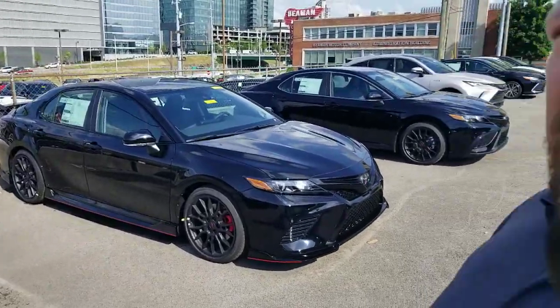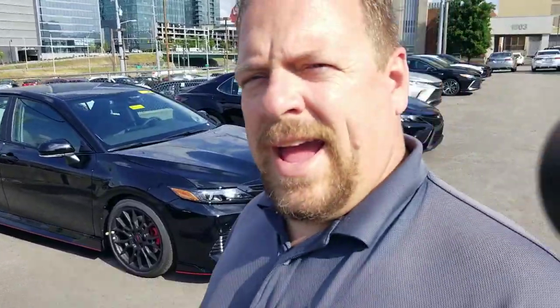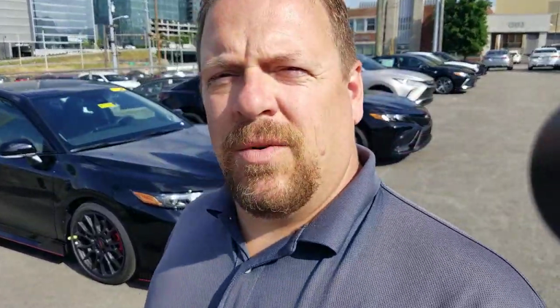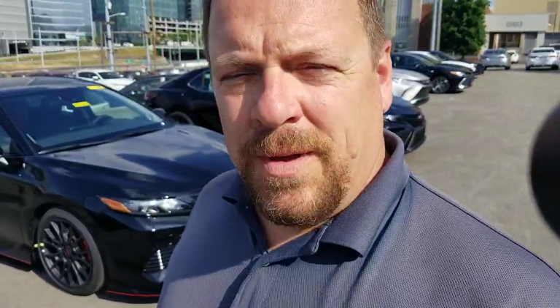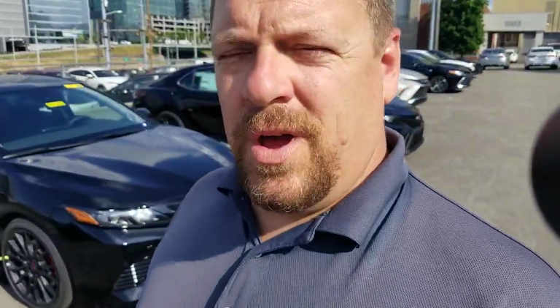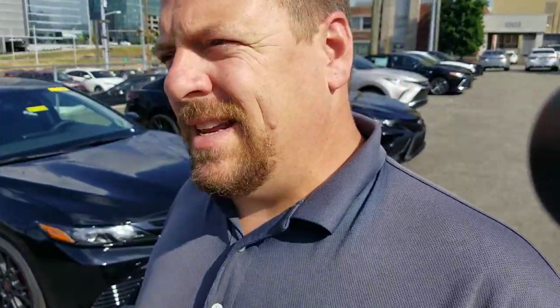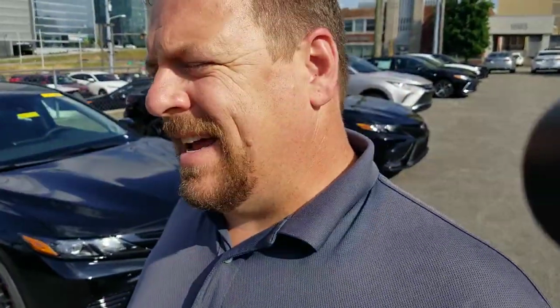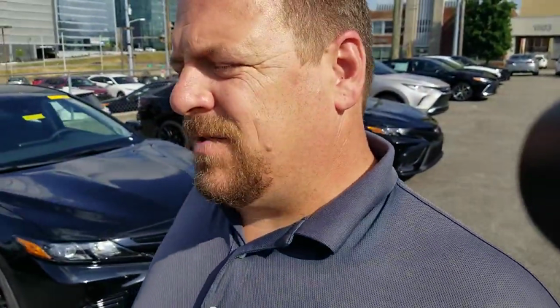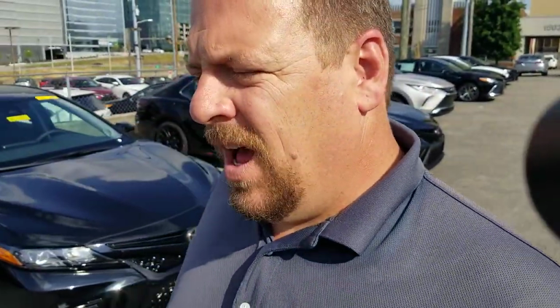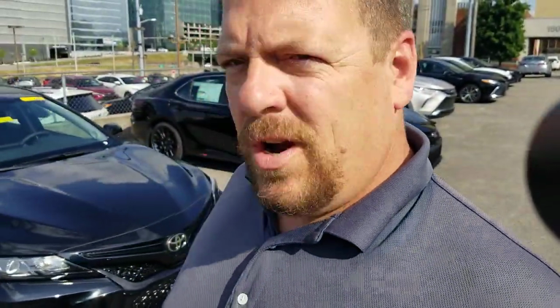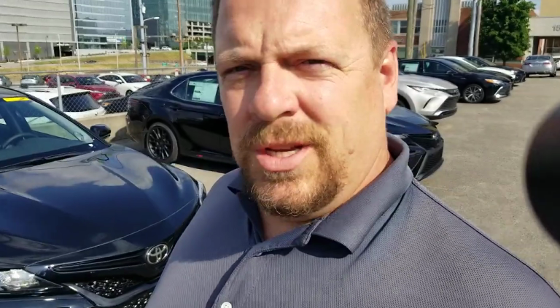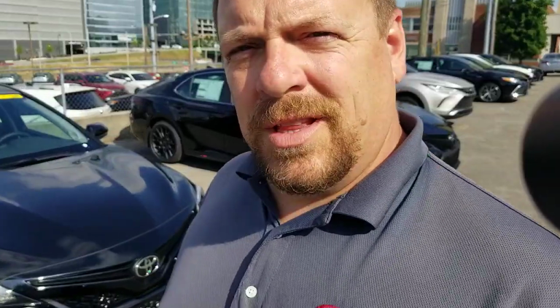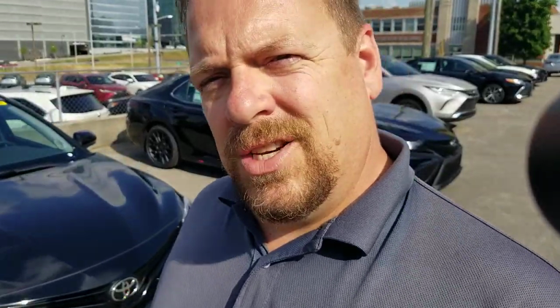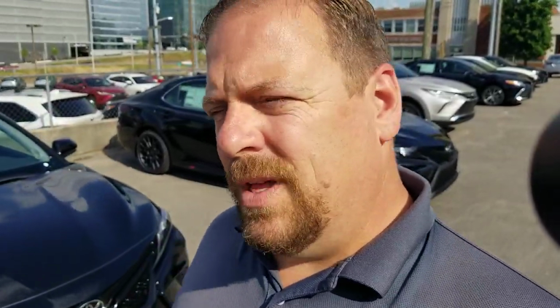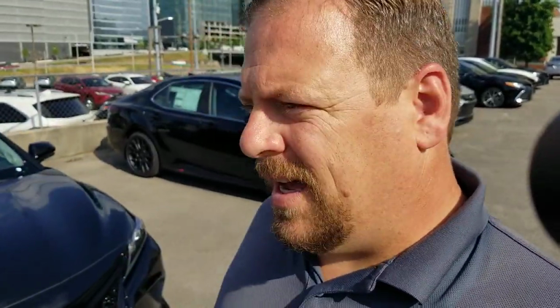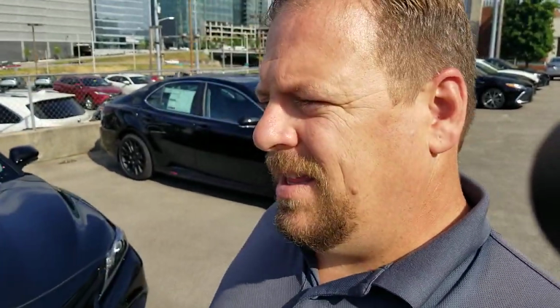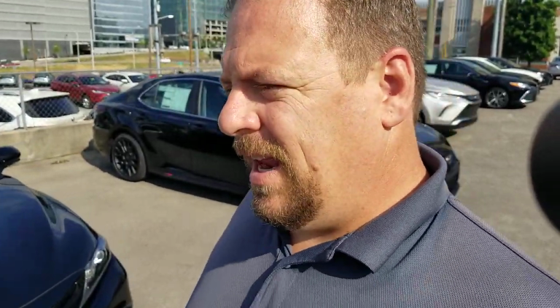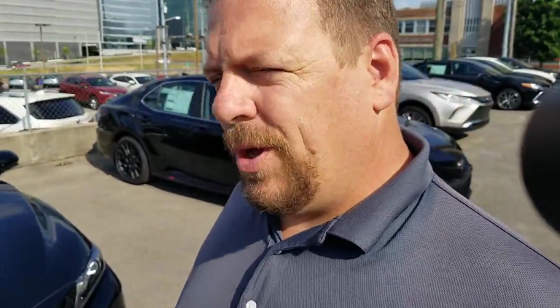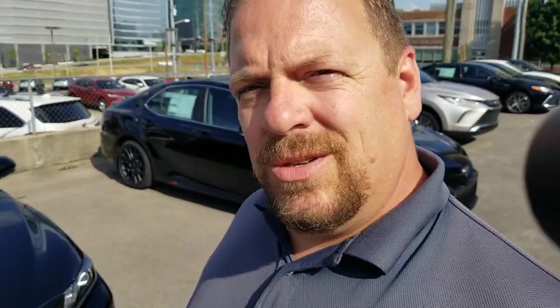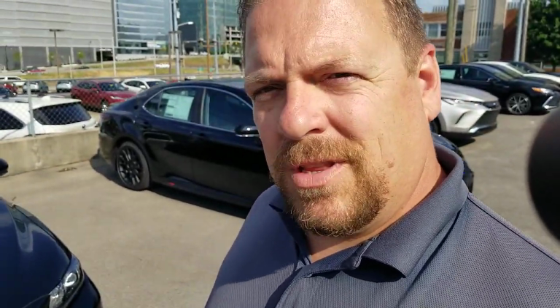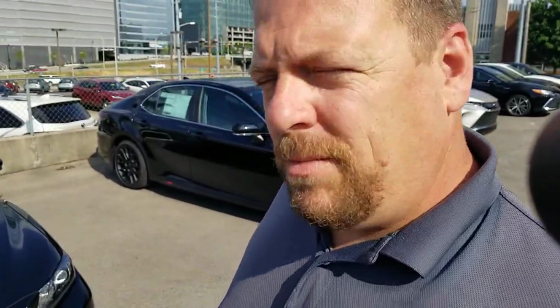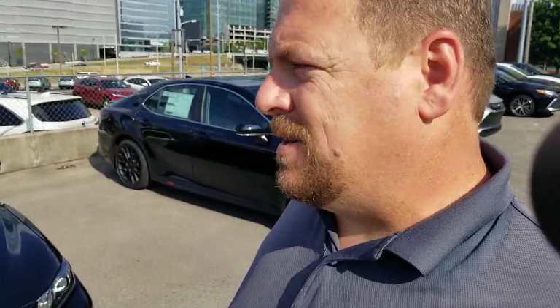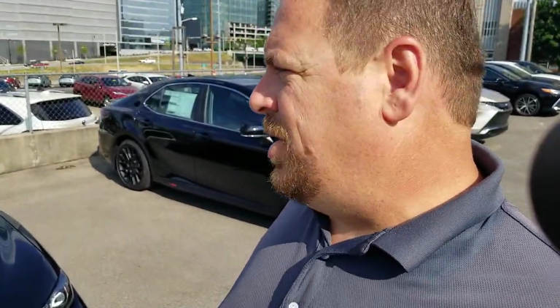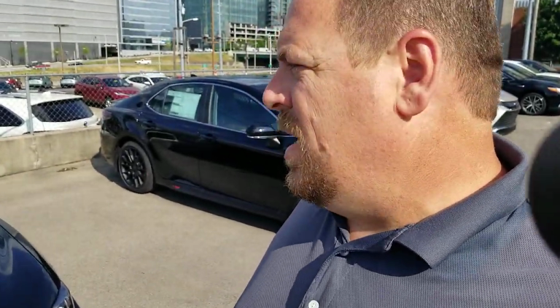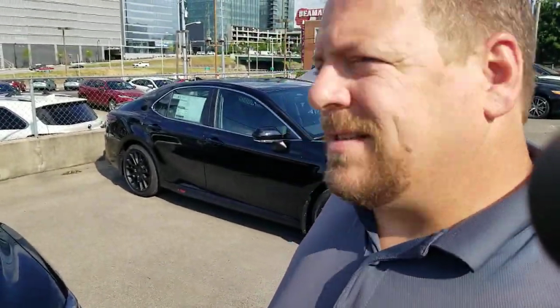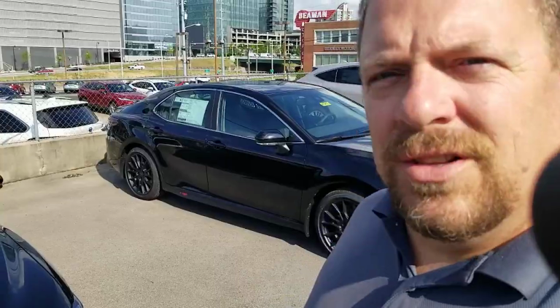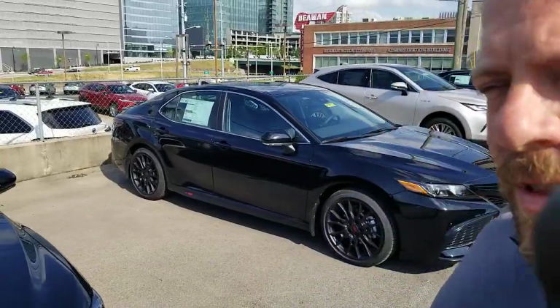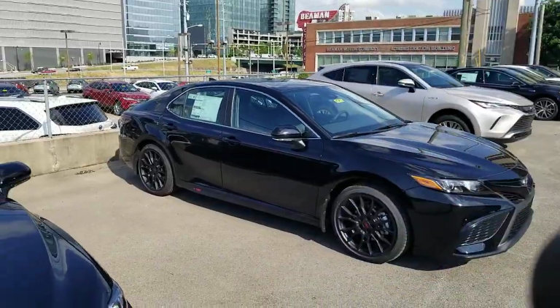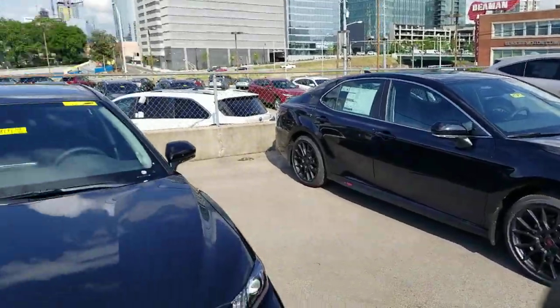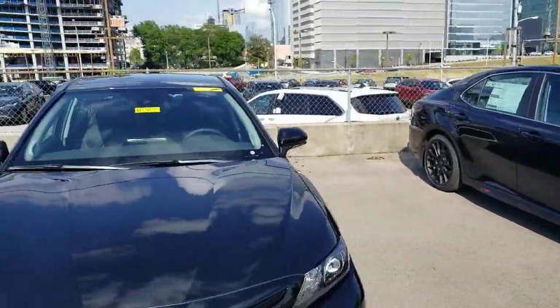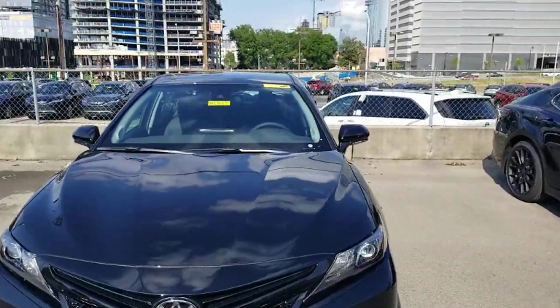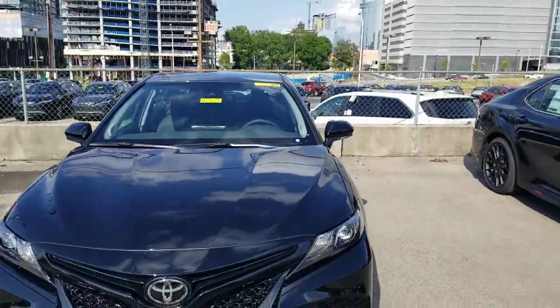Hey guys, Steve Welch here at BMW Toyota in downtown Nashville. I wanted to show you something new that can help you guys do something a little different than what the norm might be.